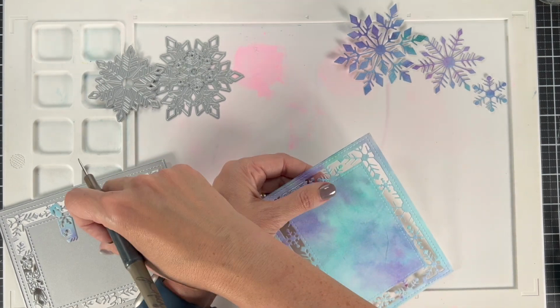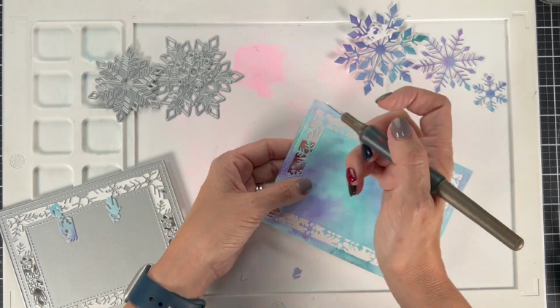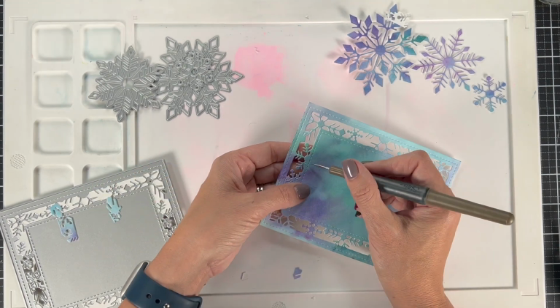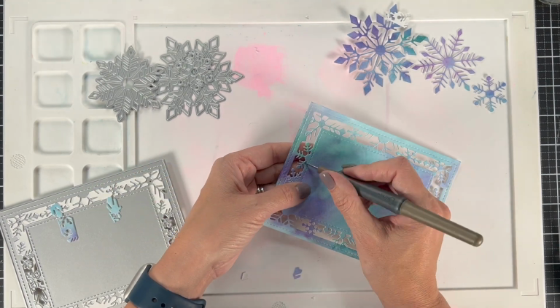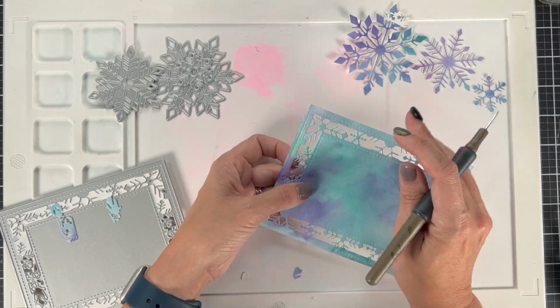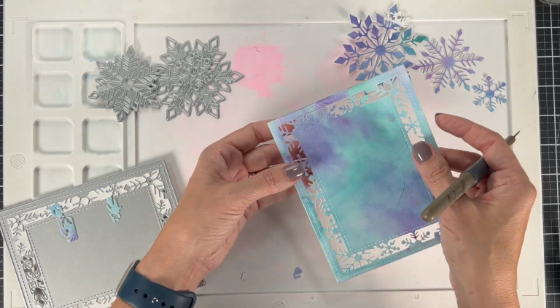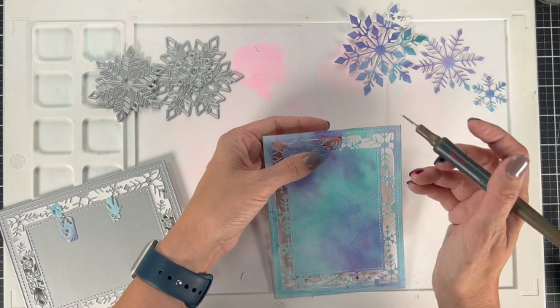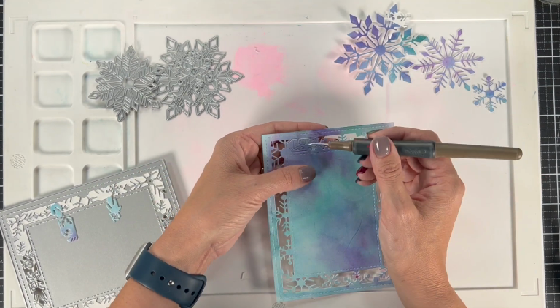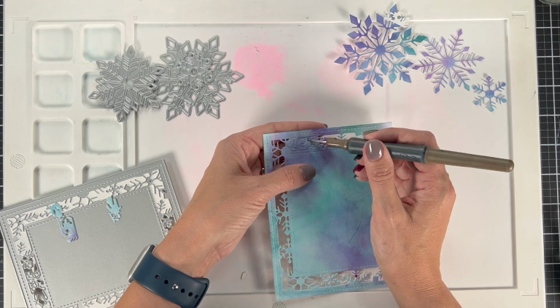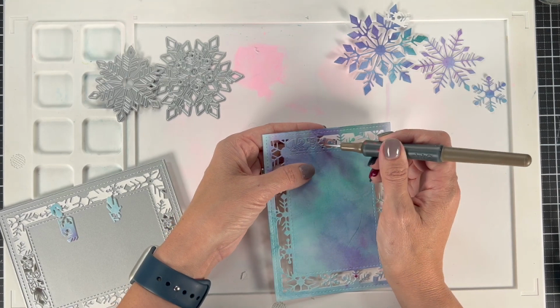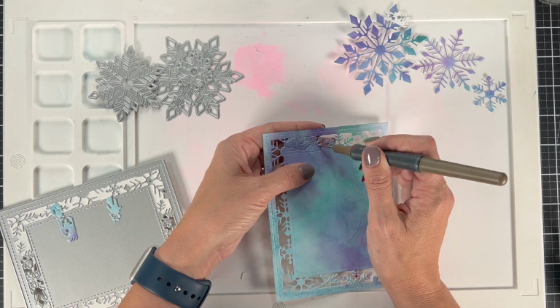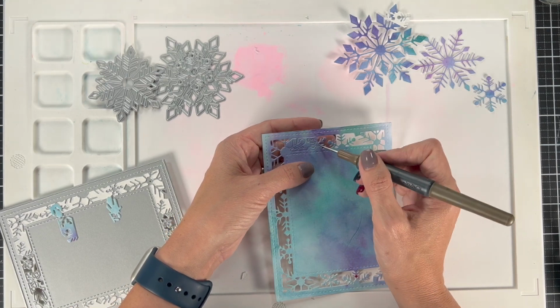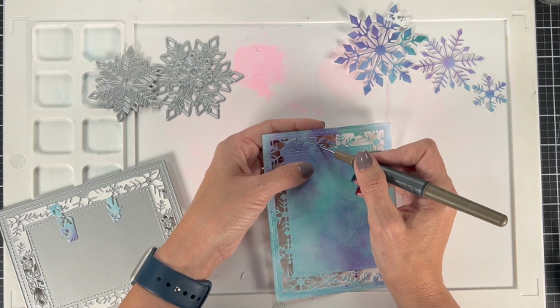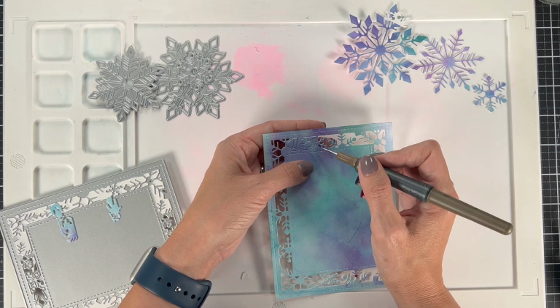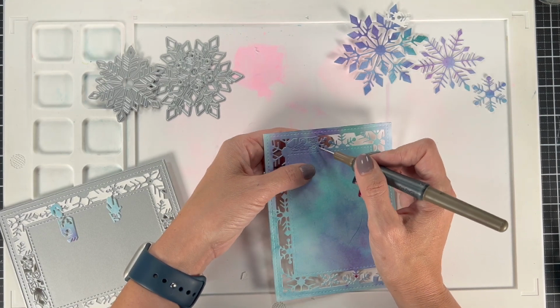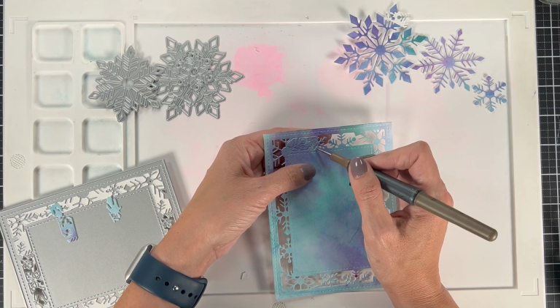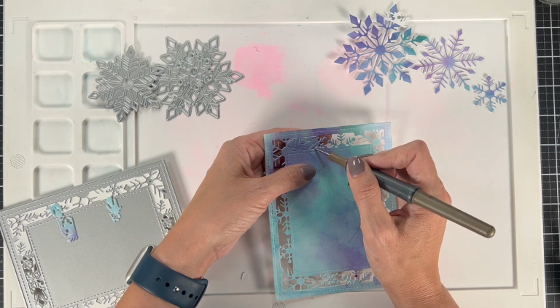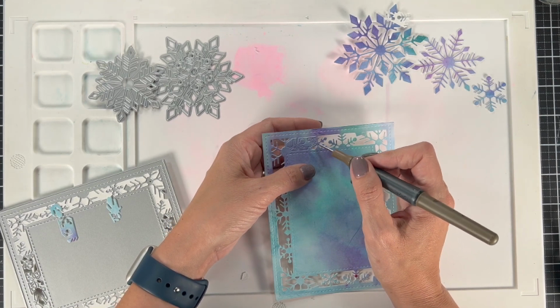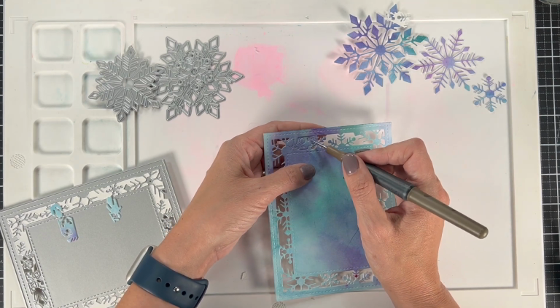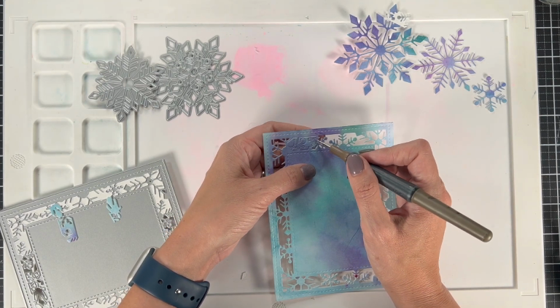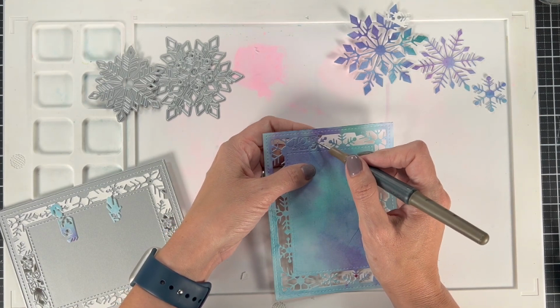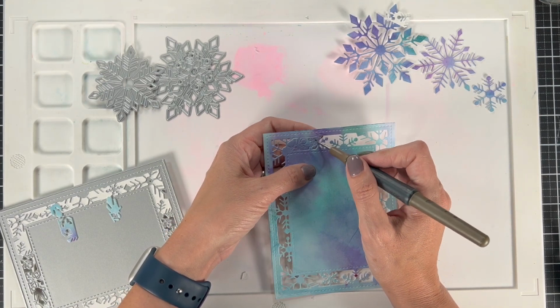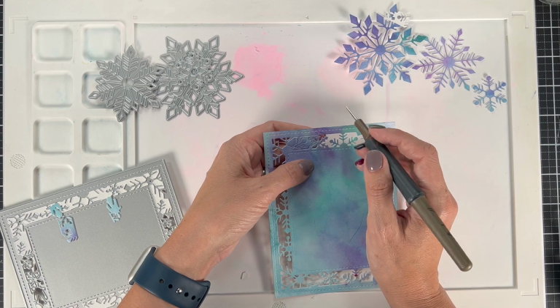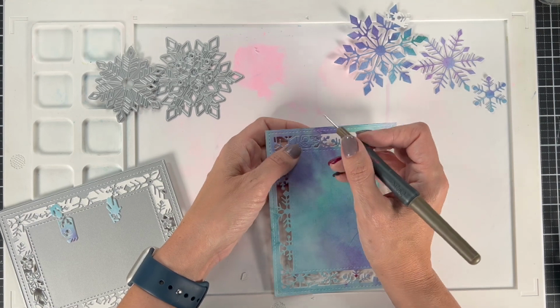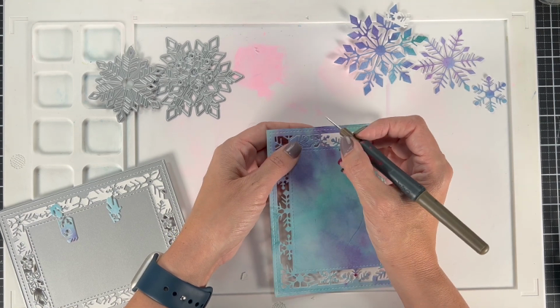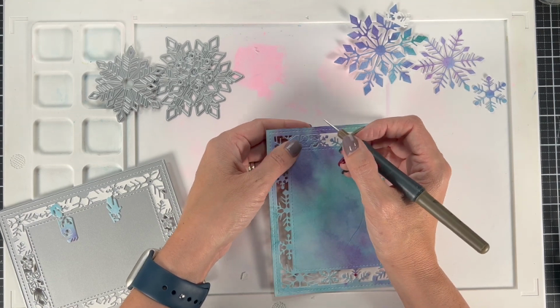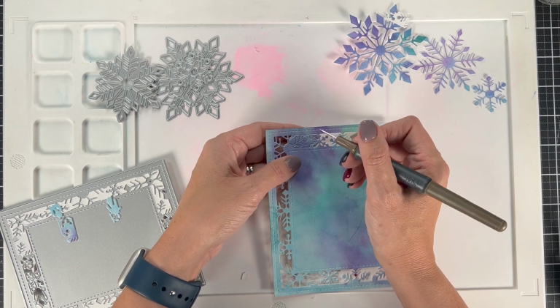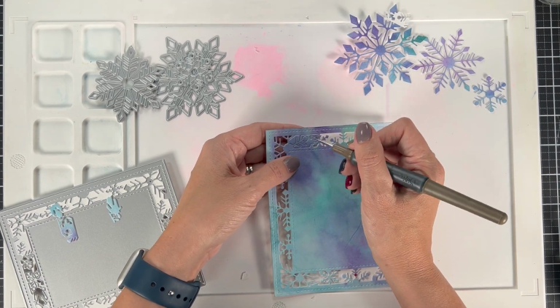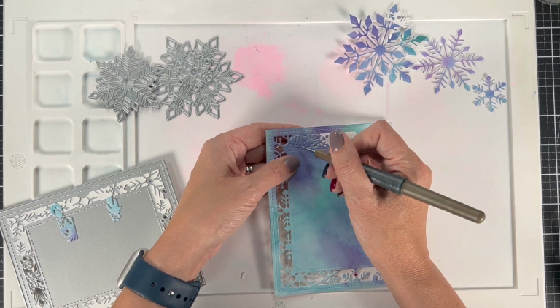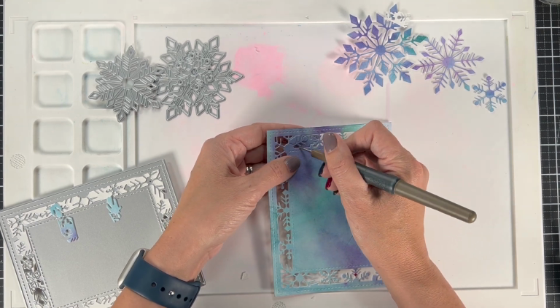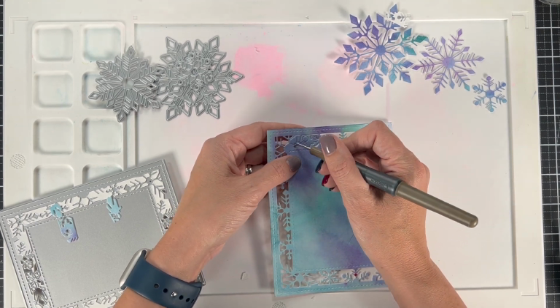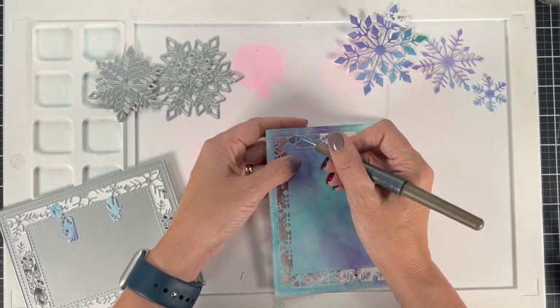I'm going to use some silver paper behind my window here so that it is also shiny, but it really would look cool as a shaker card. I think I'm going to have to make one of these into a shaker card soon.